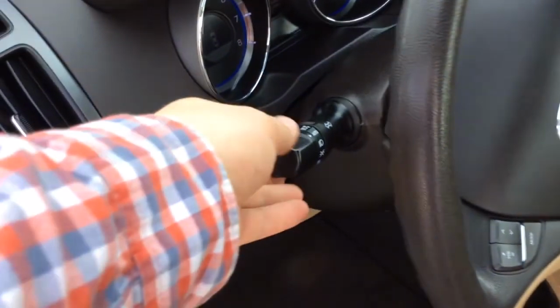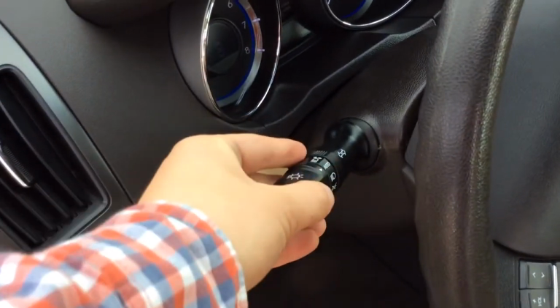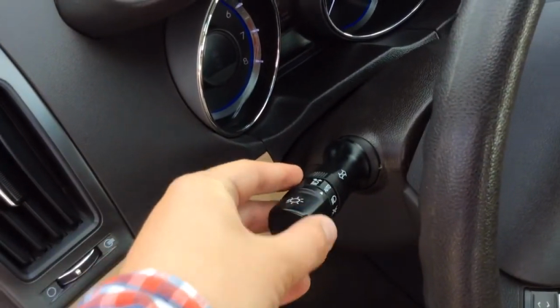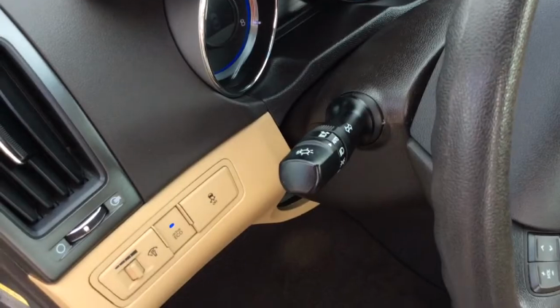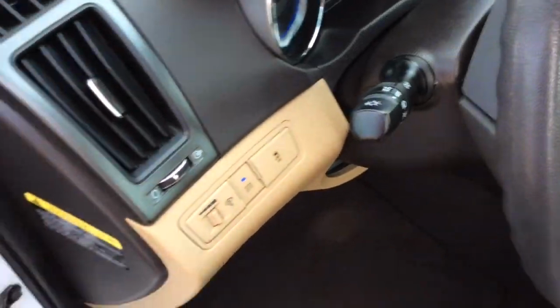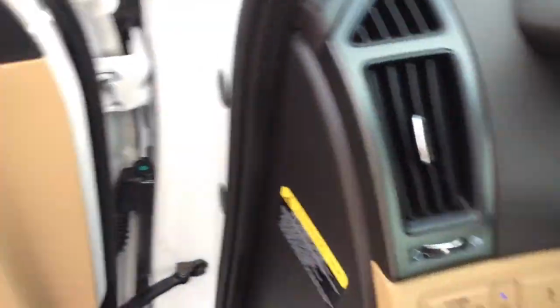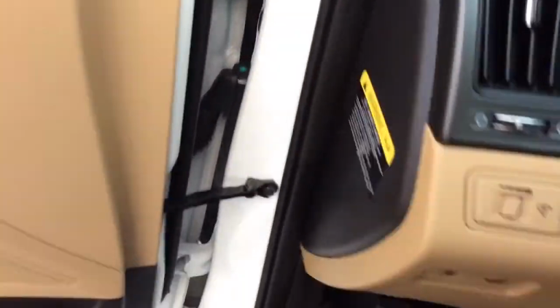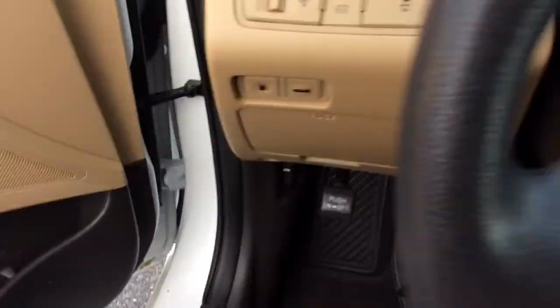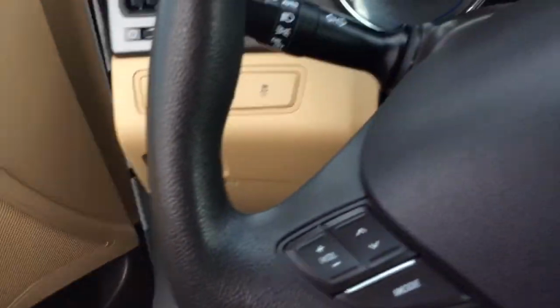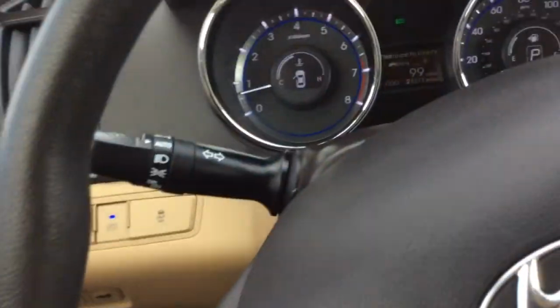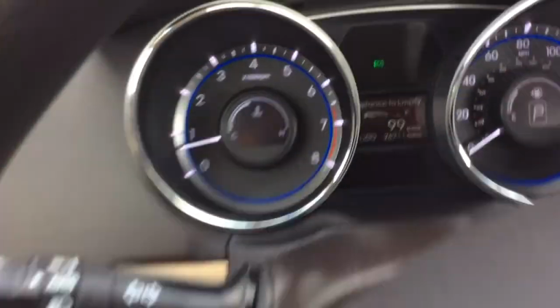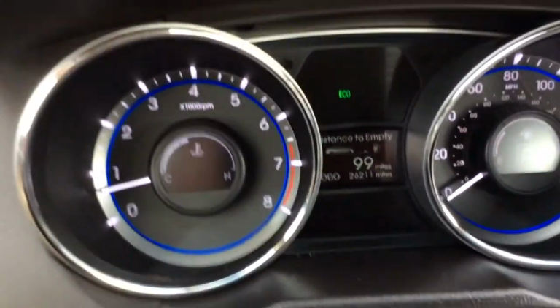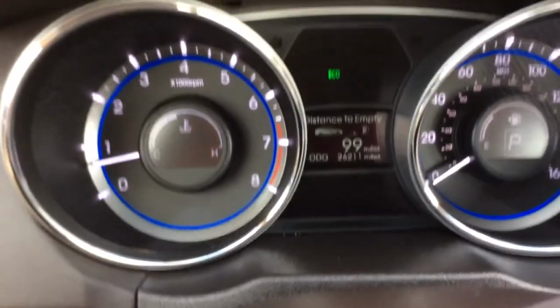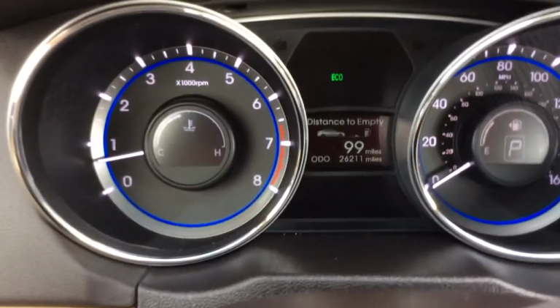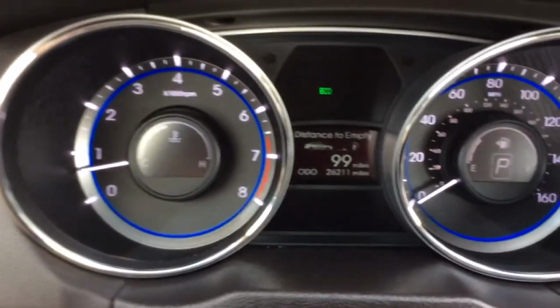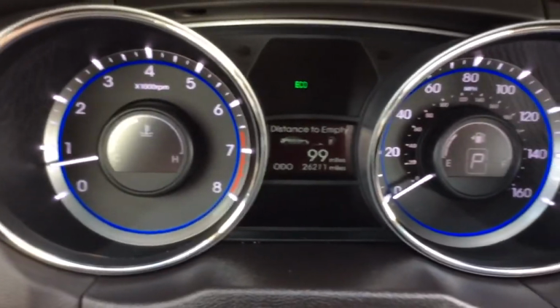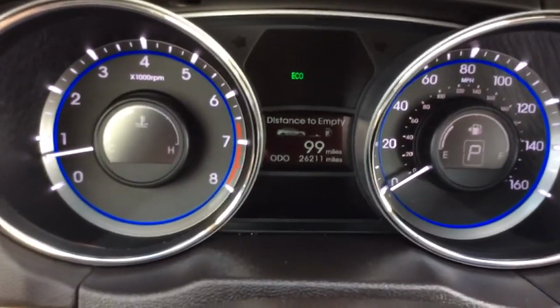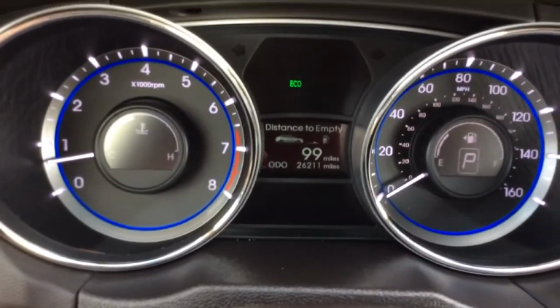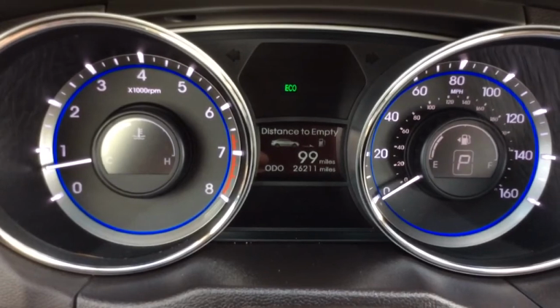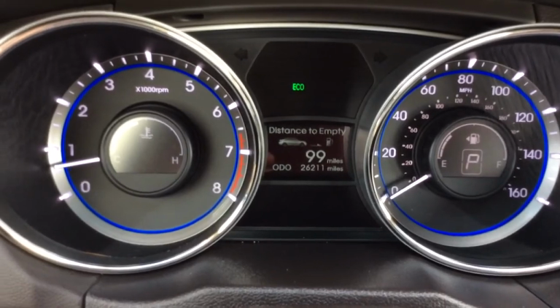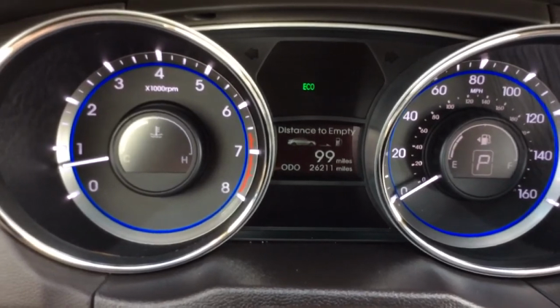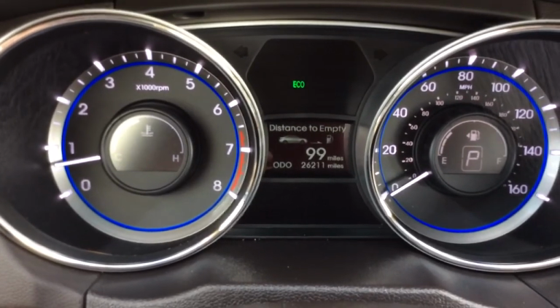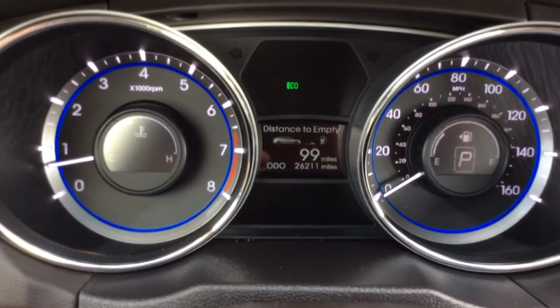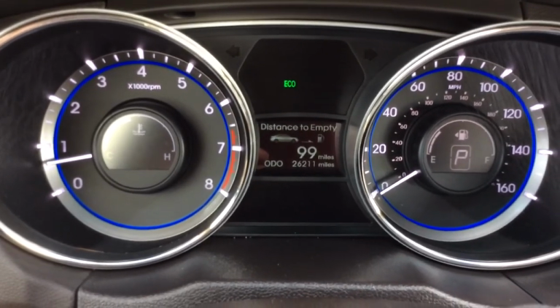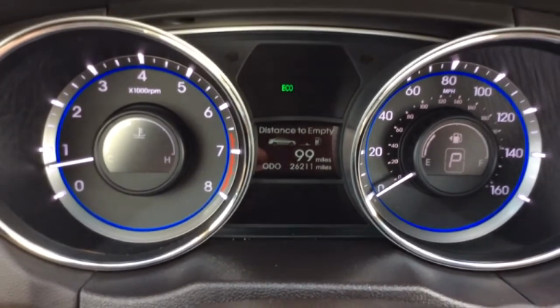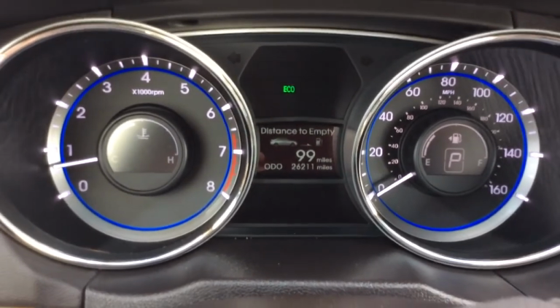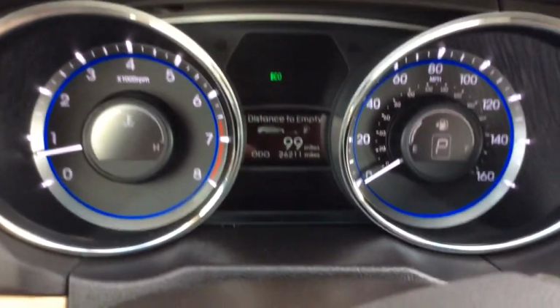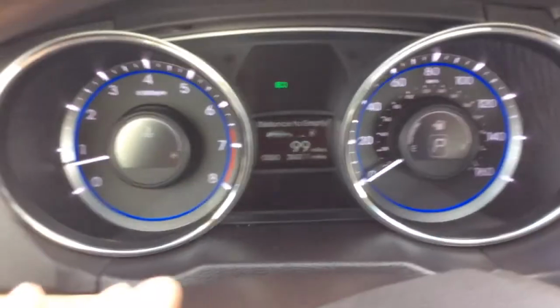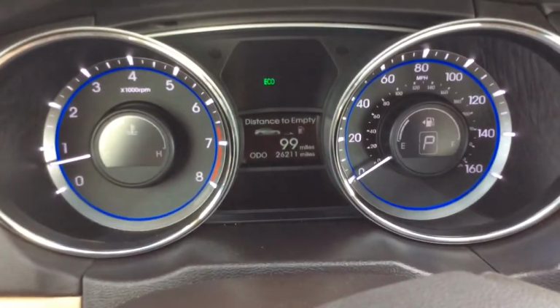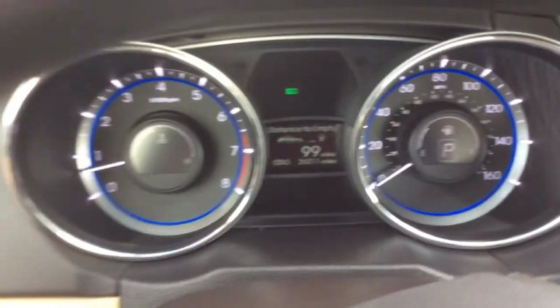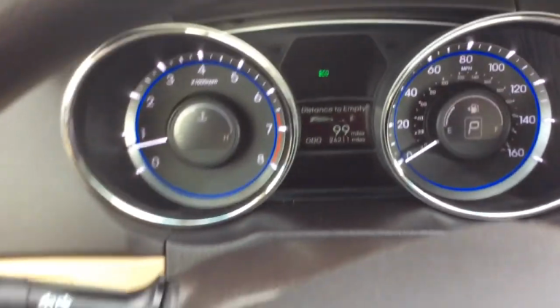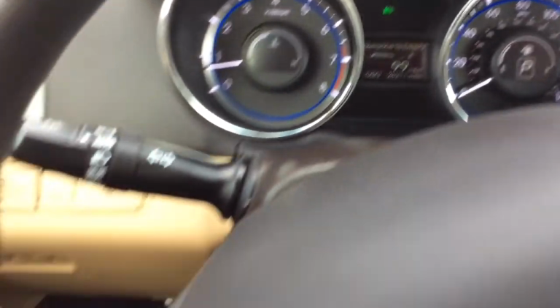It has automatic headlights, so you can just set it on auto and forget about it — don't have to worry about leaving your headlights on. Nice low mileage vehicle, only 26,000 miles. You can see in your digital info center your tachometer — most everything is digital there.